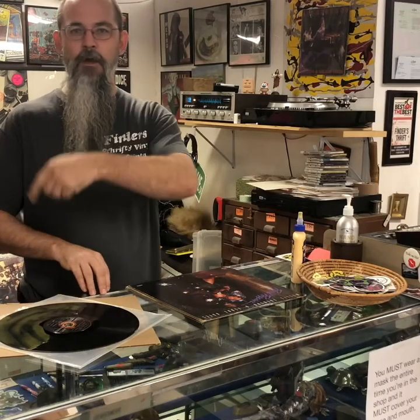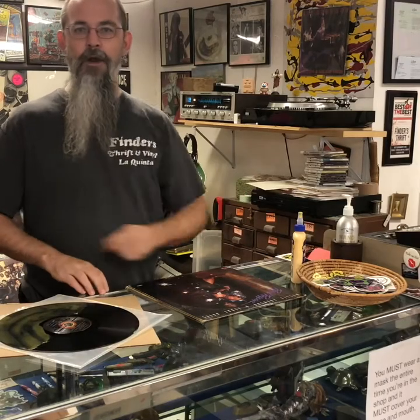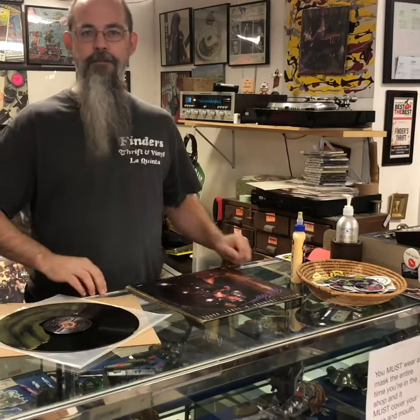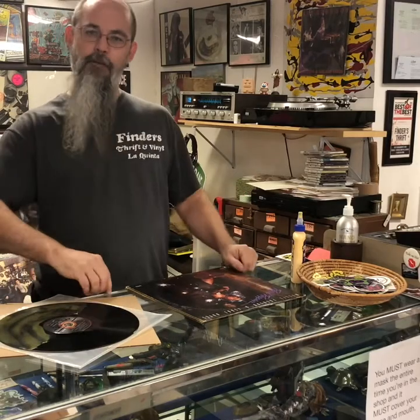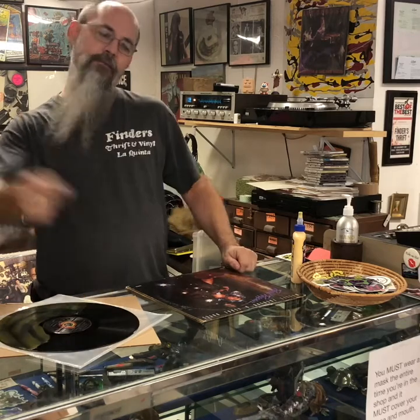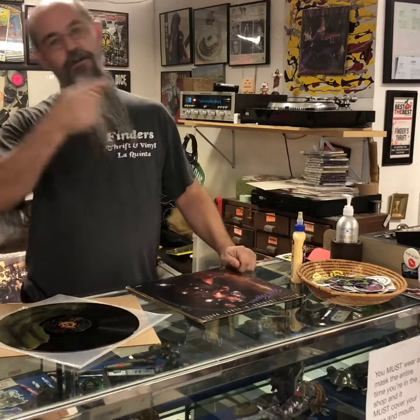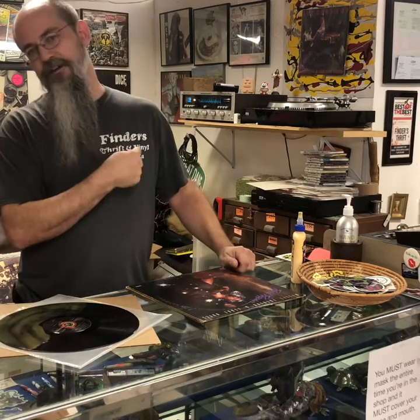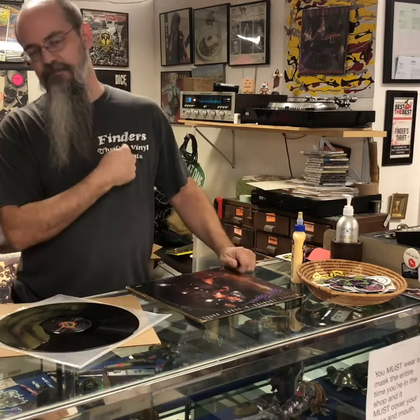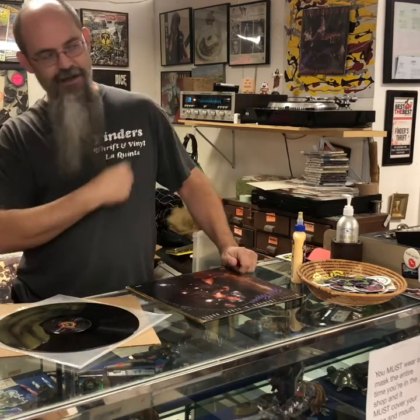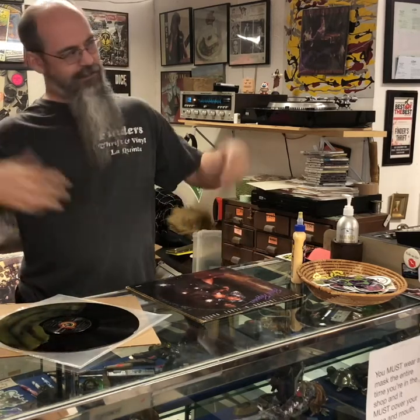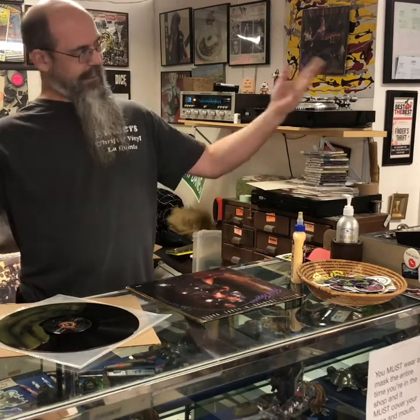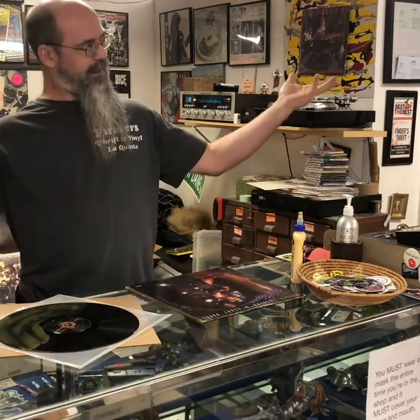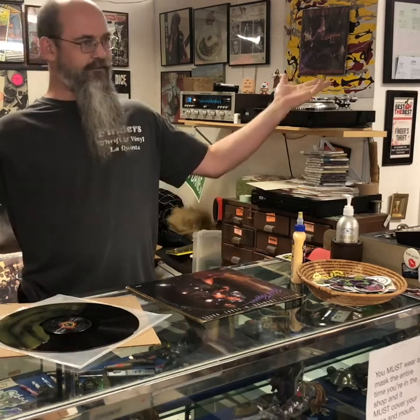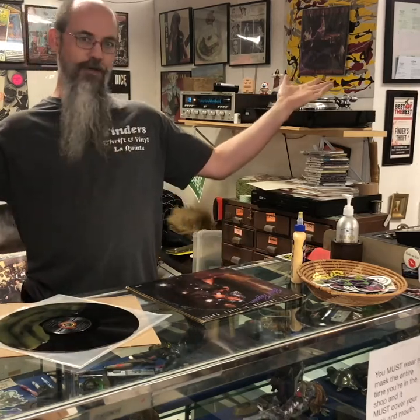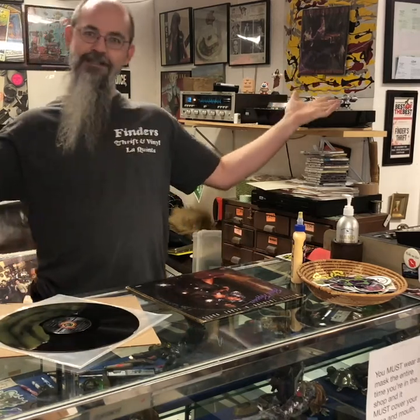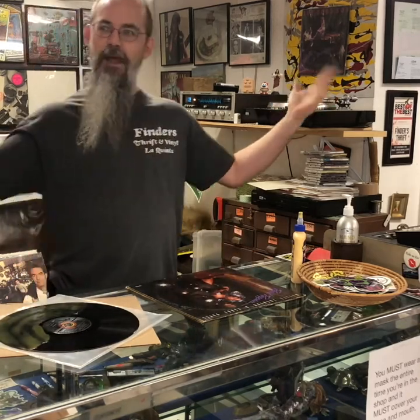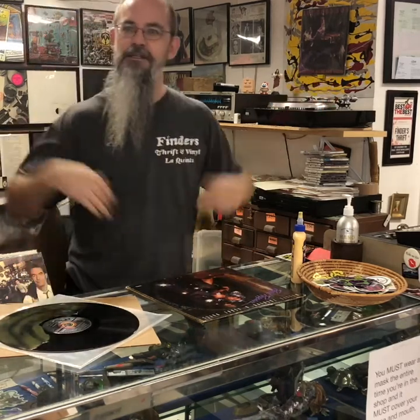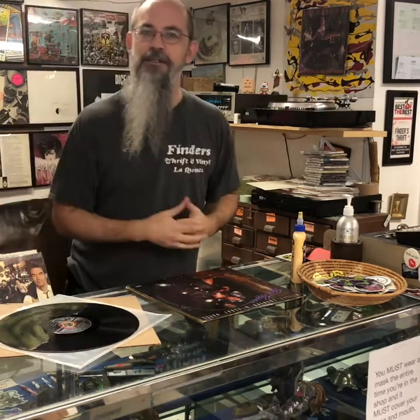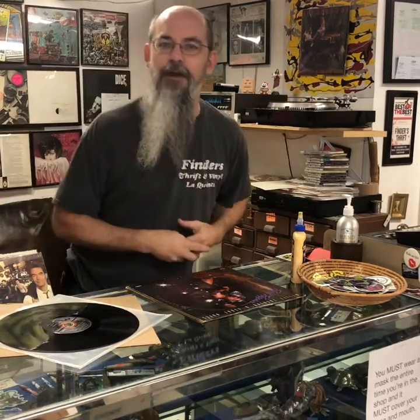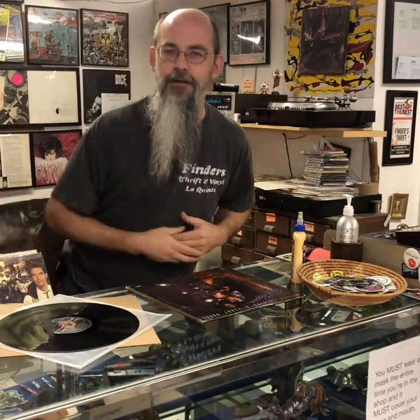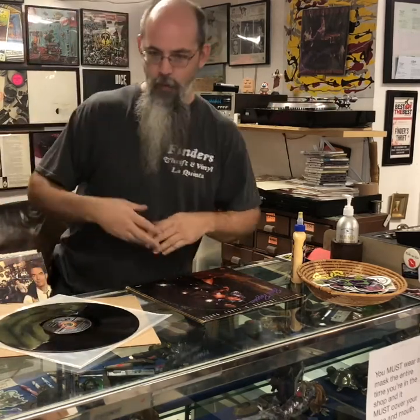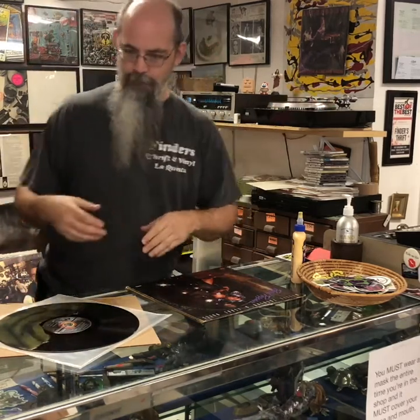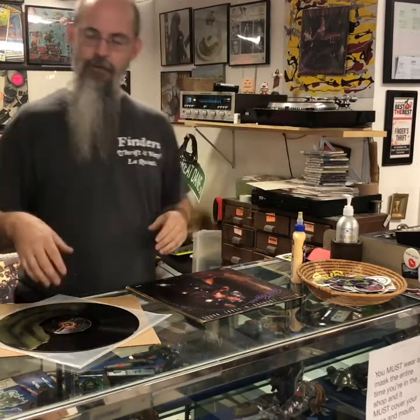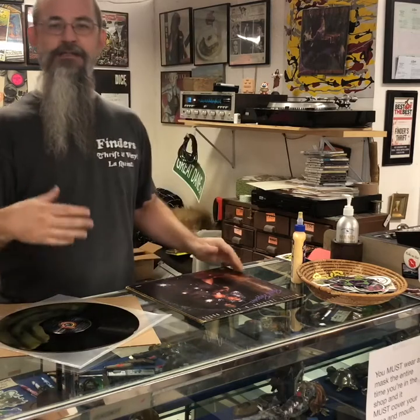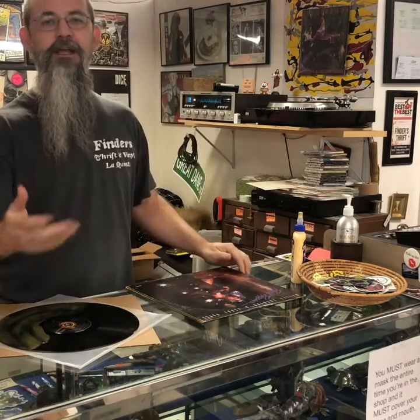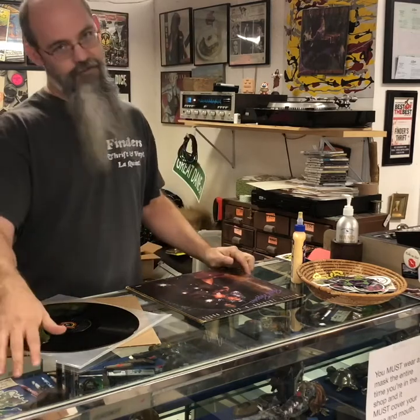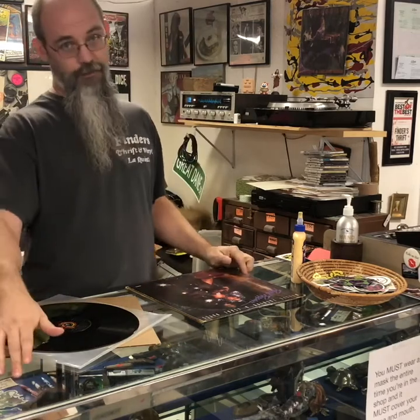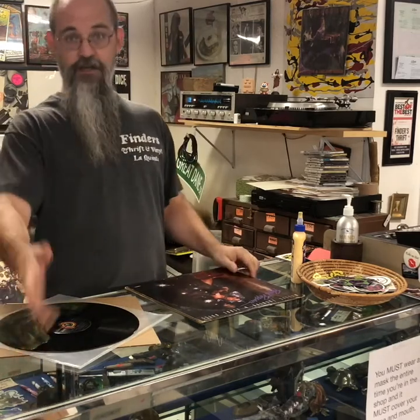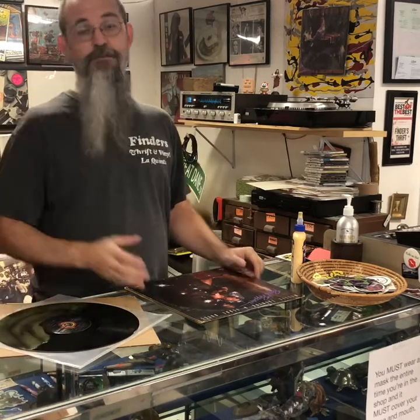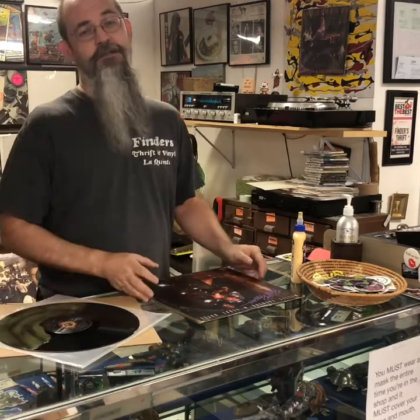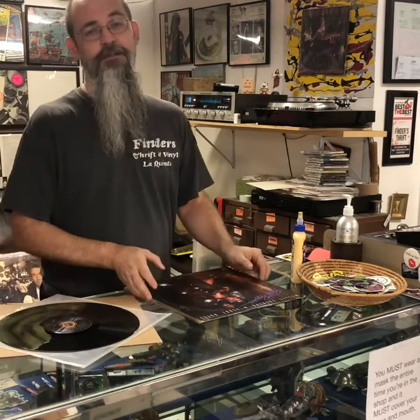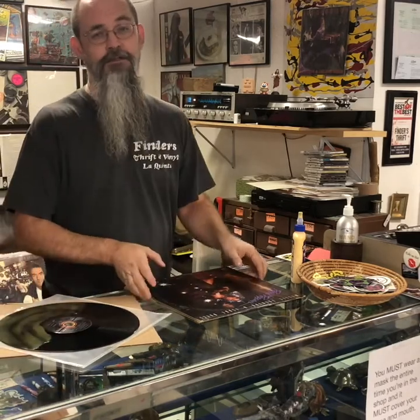What up party people! Matt Lehman, the owner of Finders Drift and Vinyl in La Quinta, California, and Spatula City Records. What a better way to say 'I love you' than with a gift from Spatula City Records.